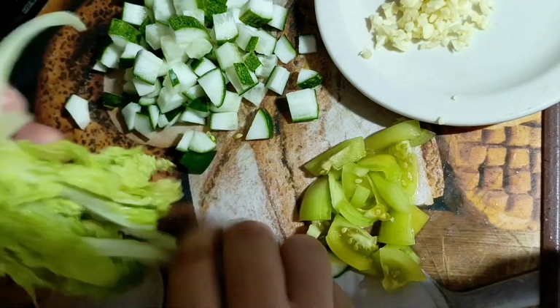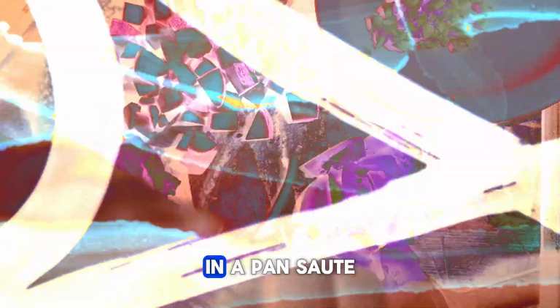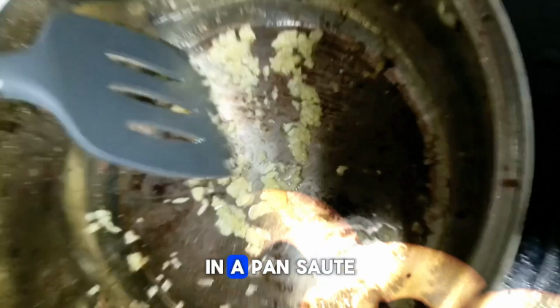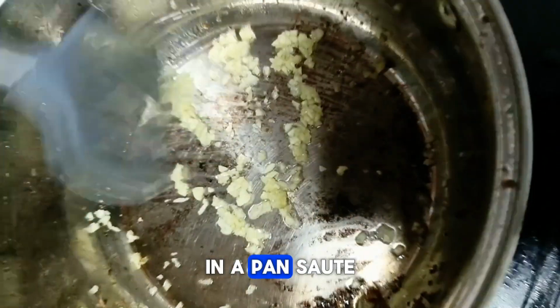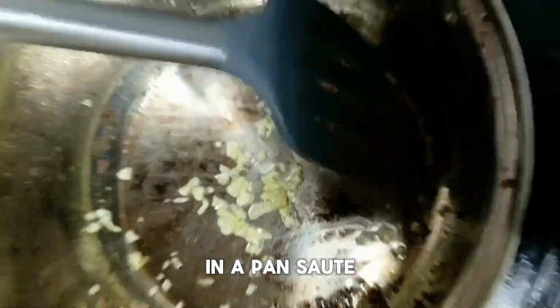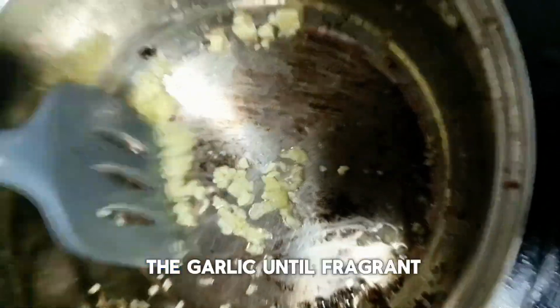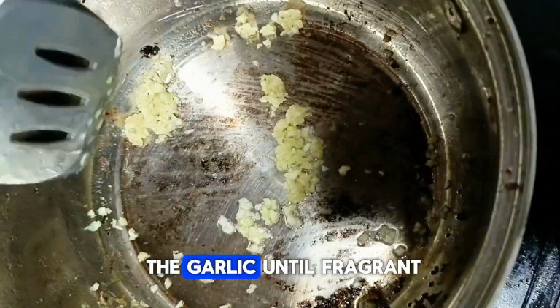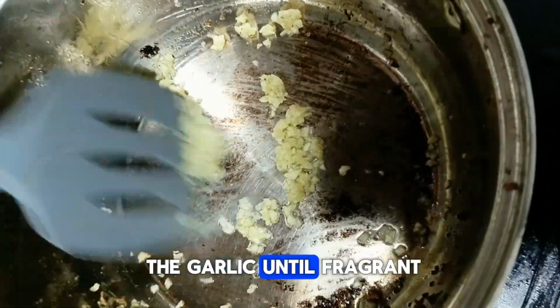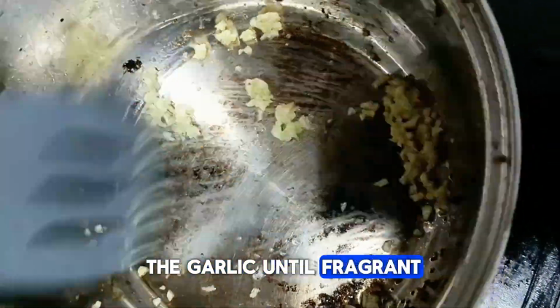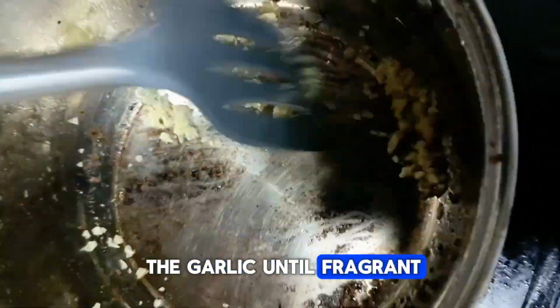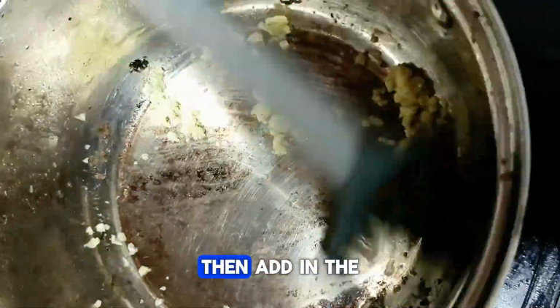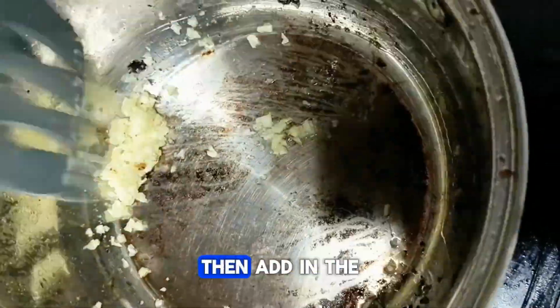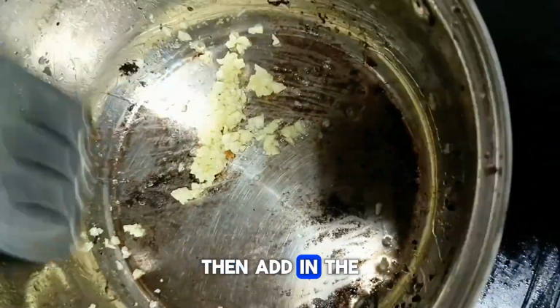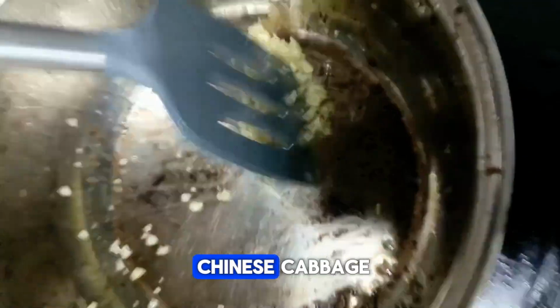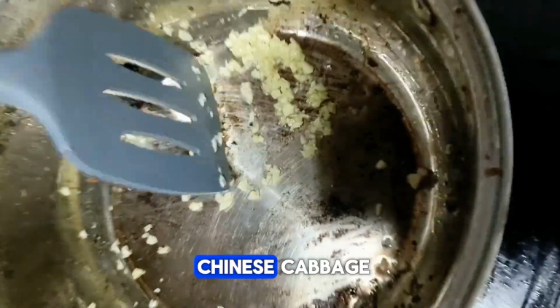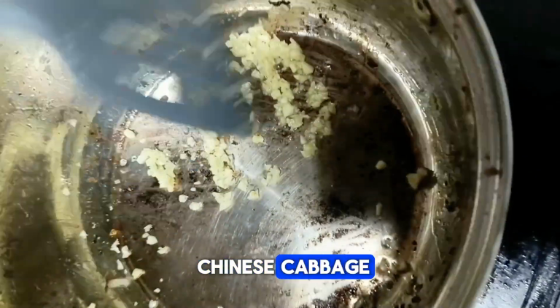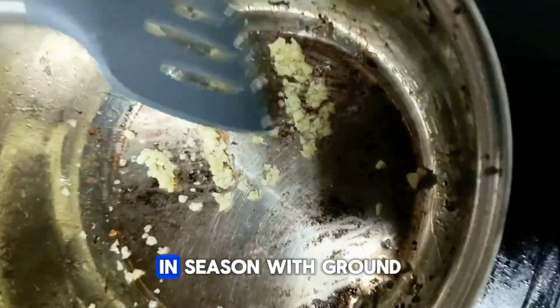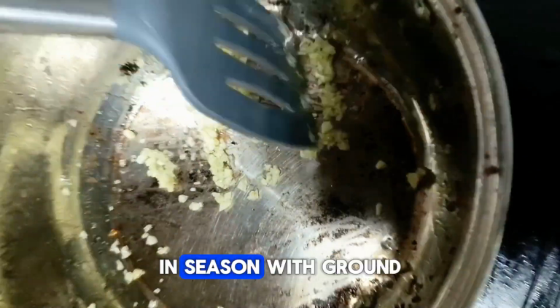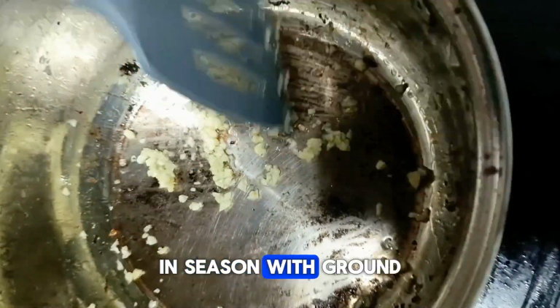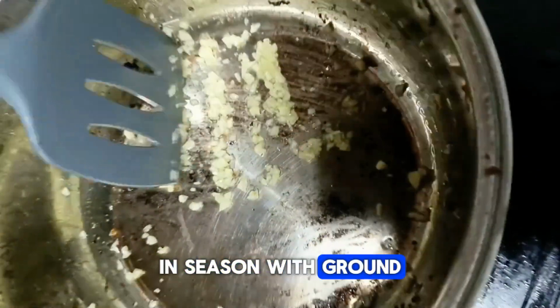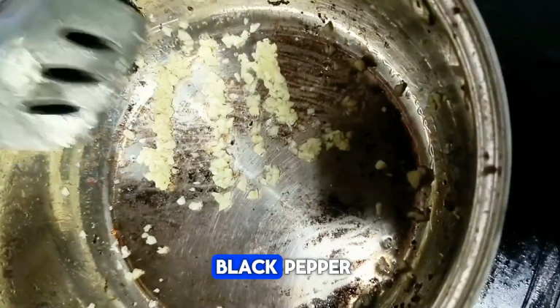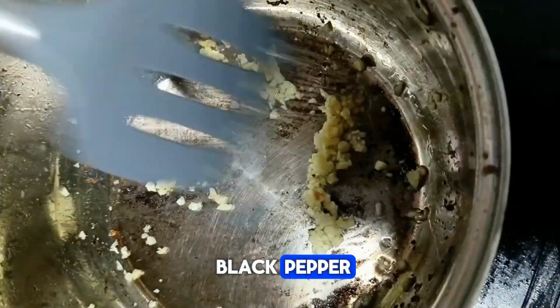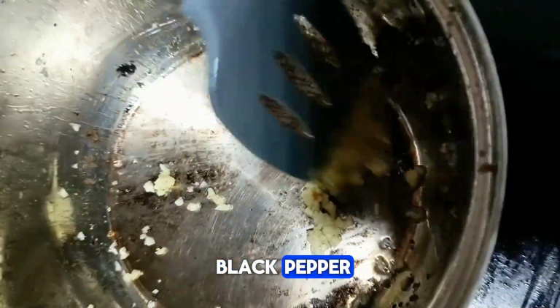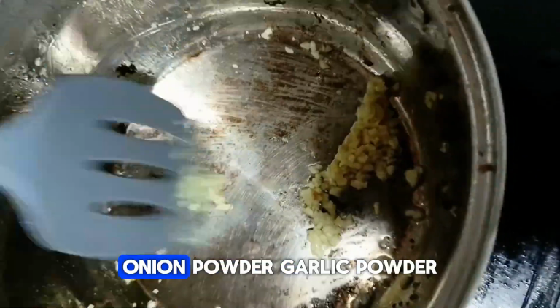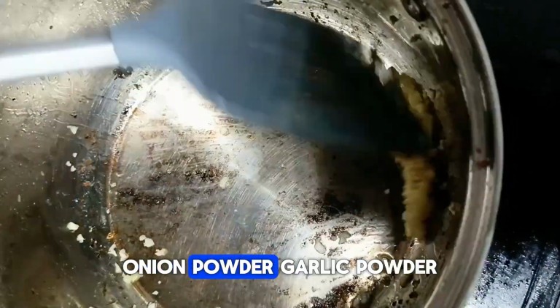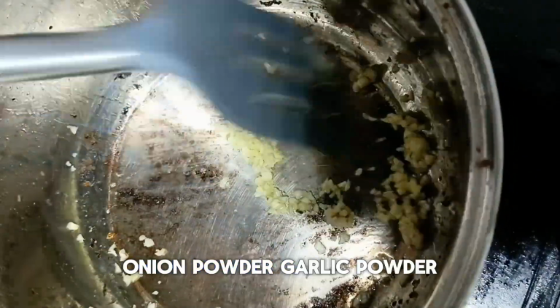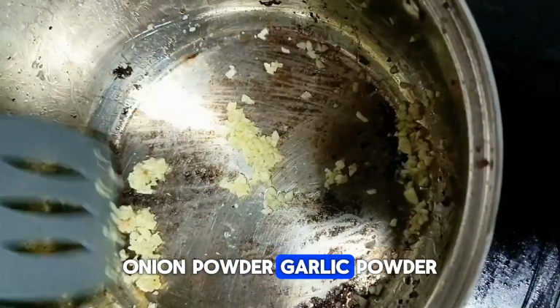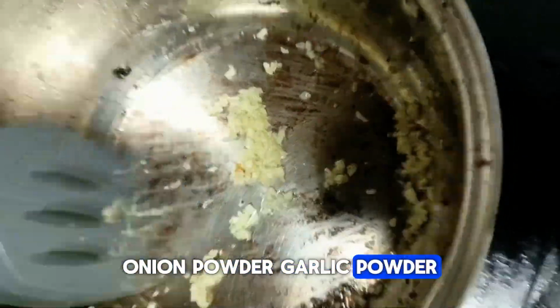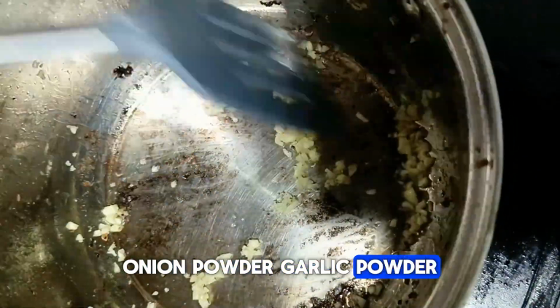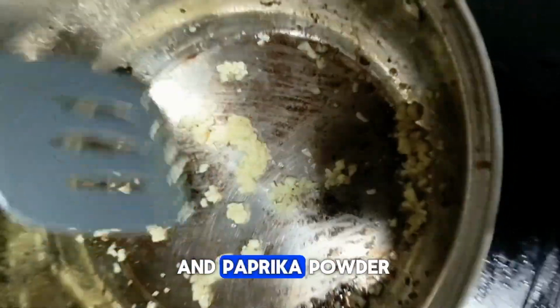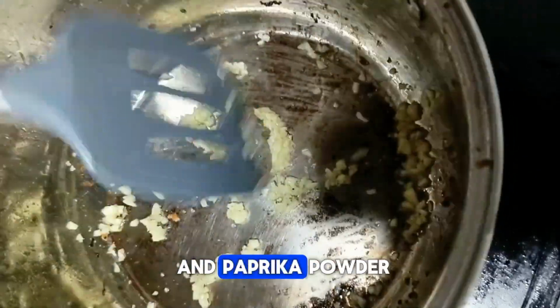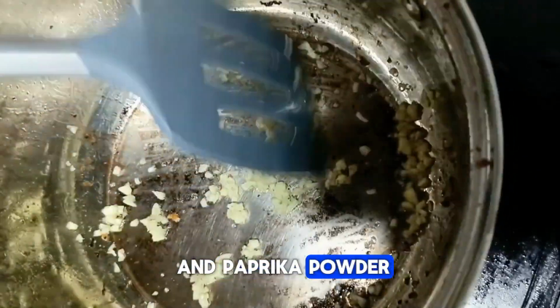In a pan, sauté the garlic until fragrant, then add in the Chinese cabbage and season with ground black pepper, onion powder, garlic powder, and paprika powder.